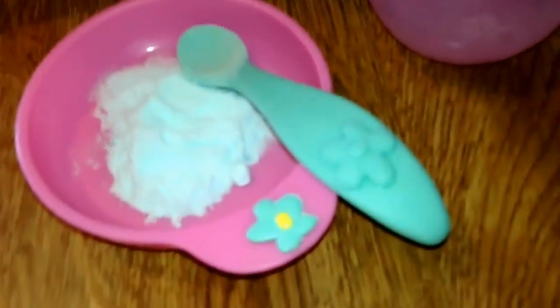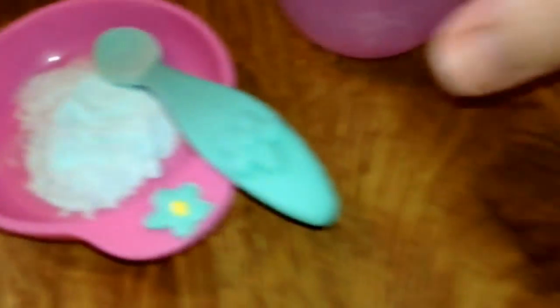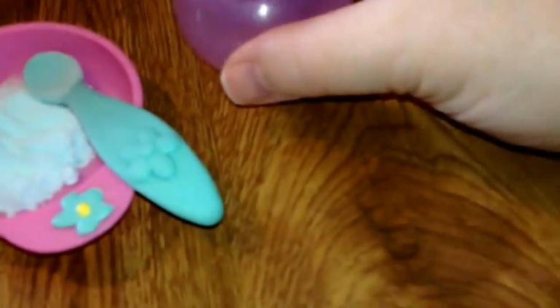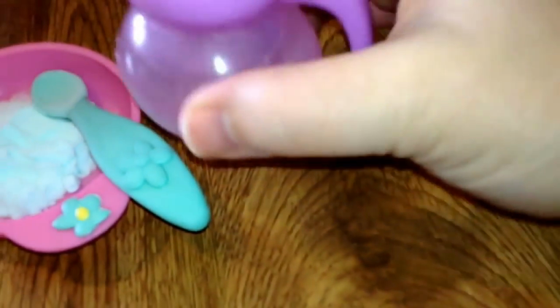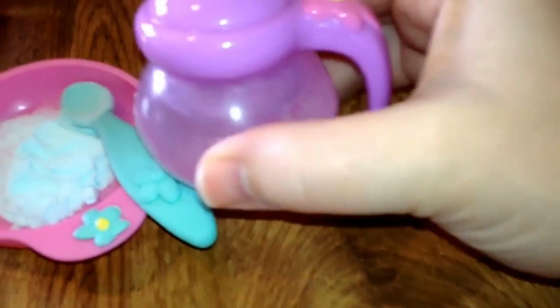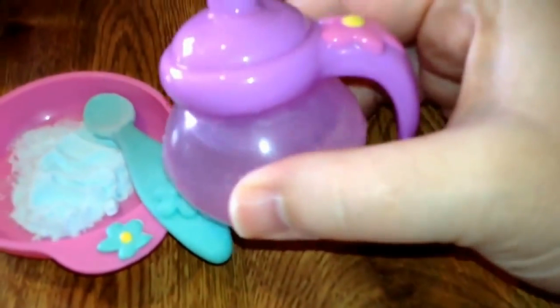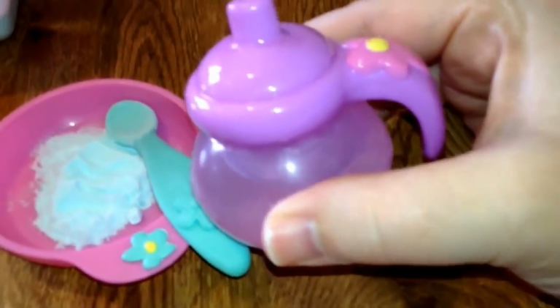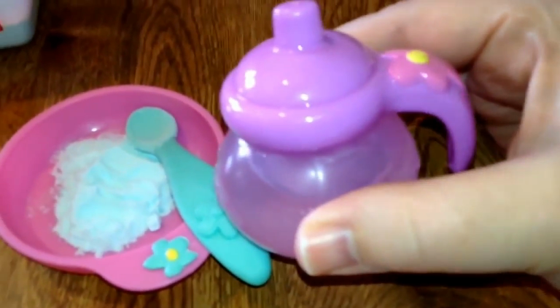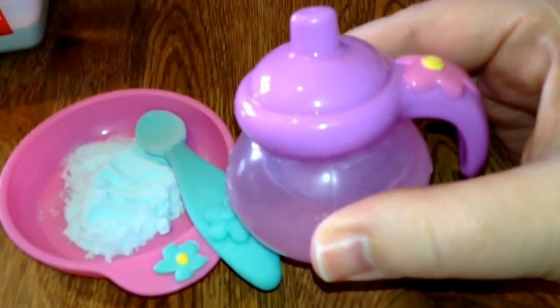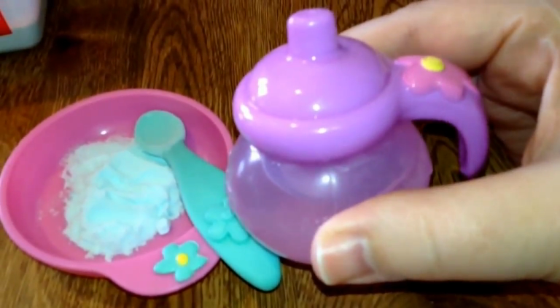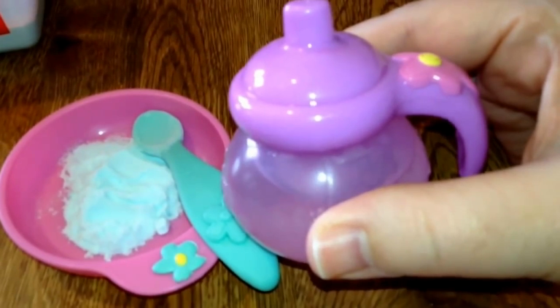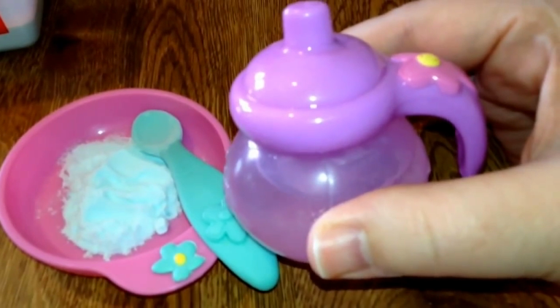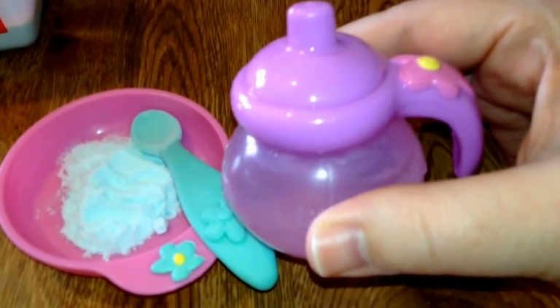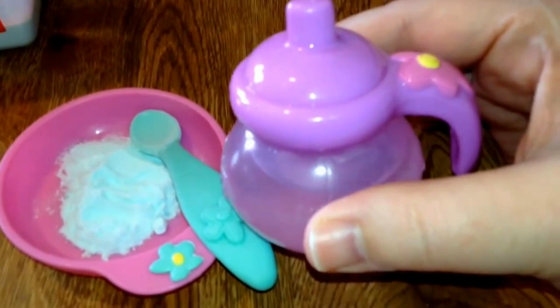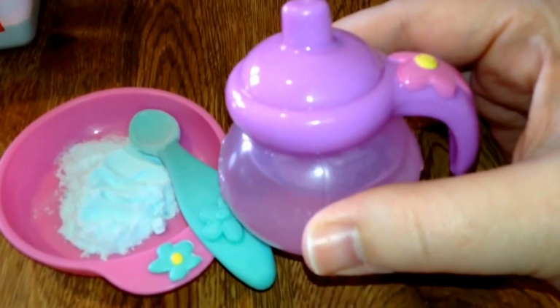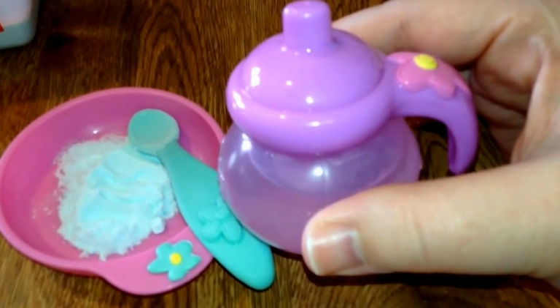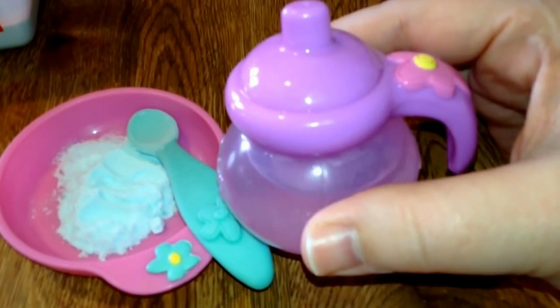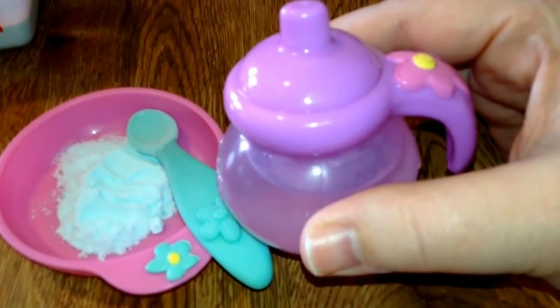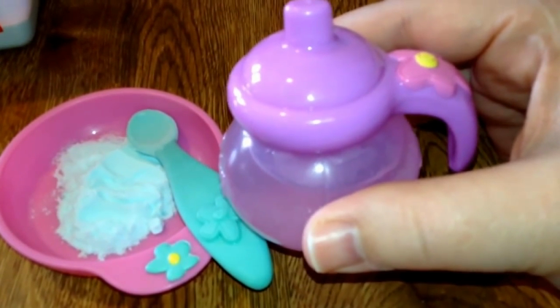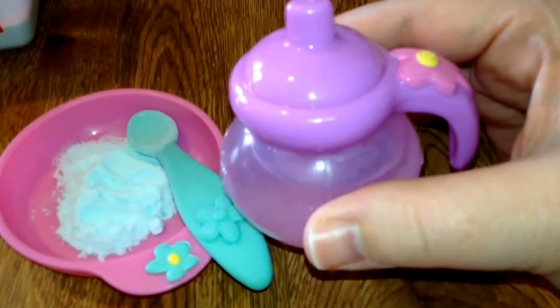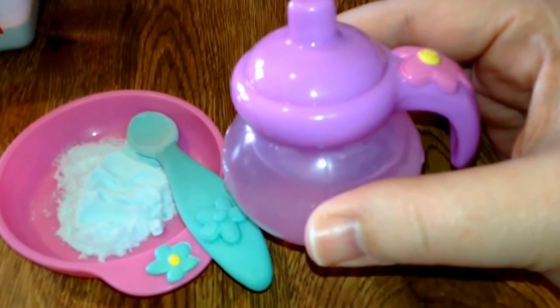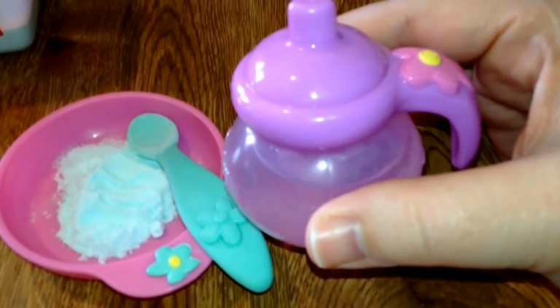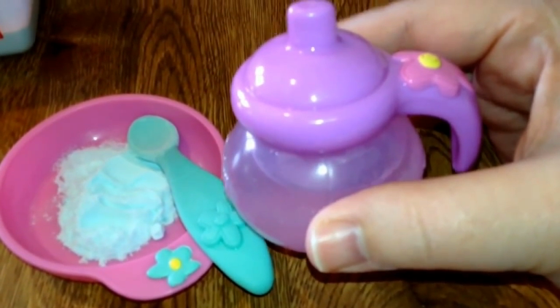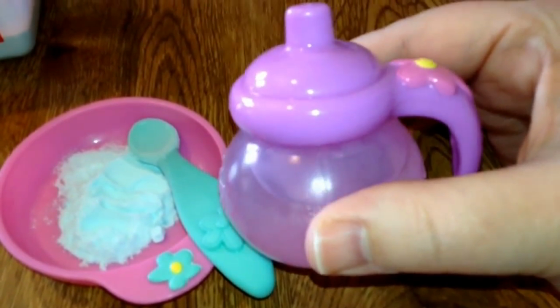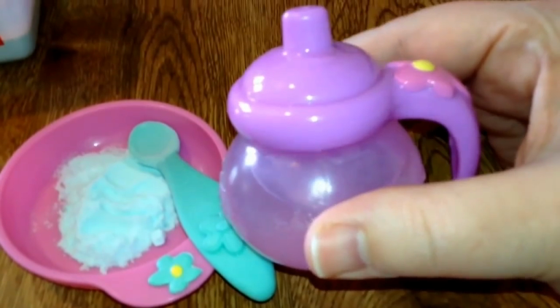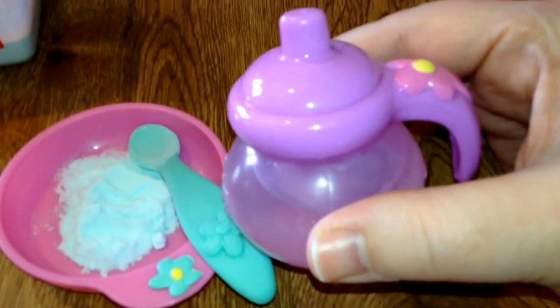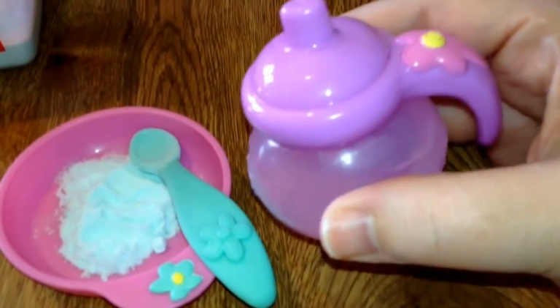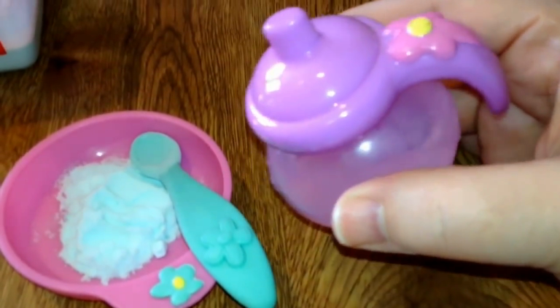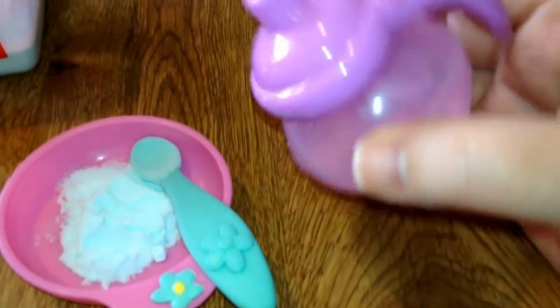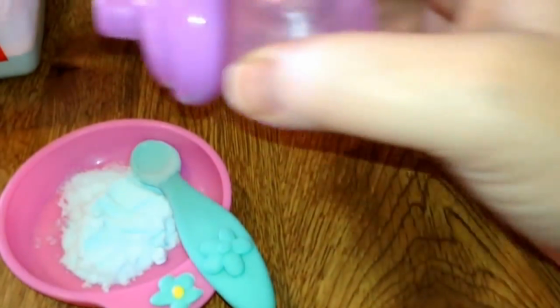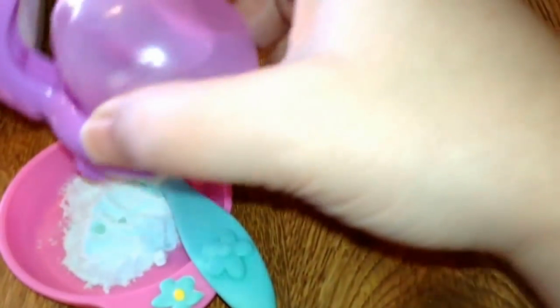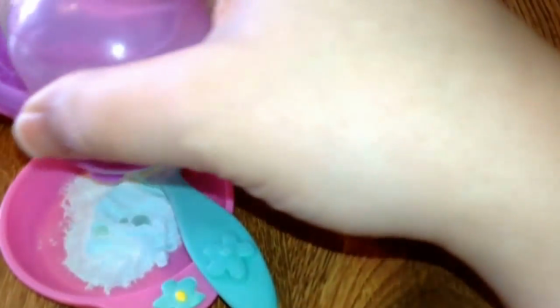Then I have a bottle of water. I use warm water or hot water because I think it probably helps Baby Alive not get clogged up as easily. I'm not sure if this really works, but it's just my thoughts.